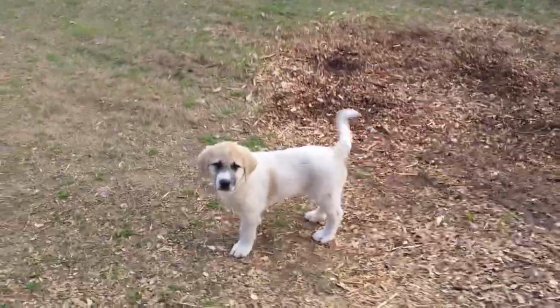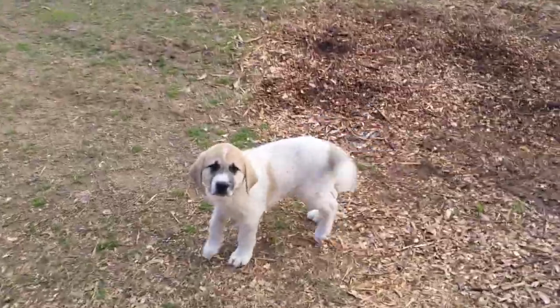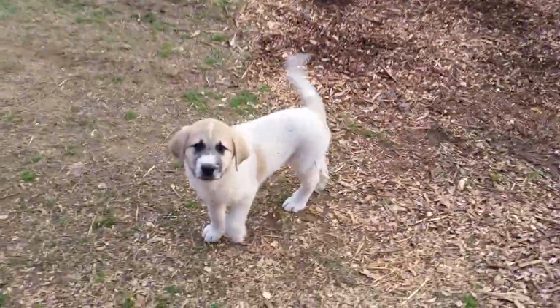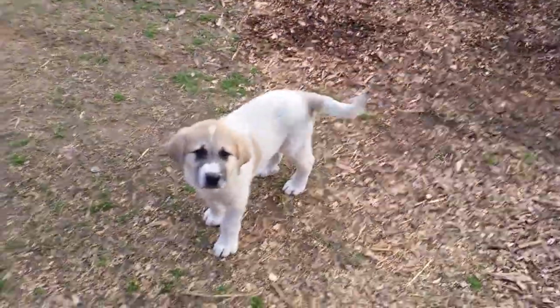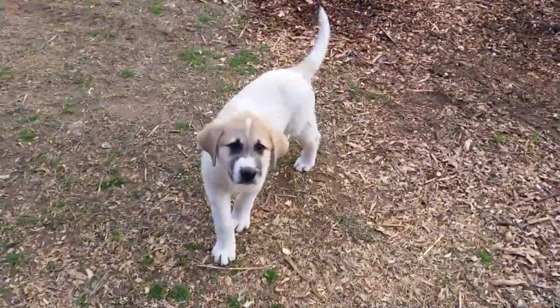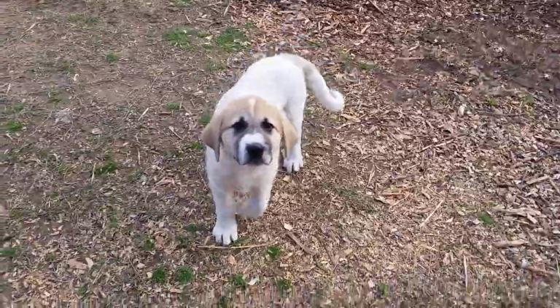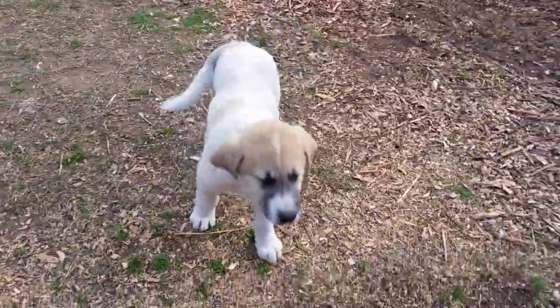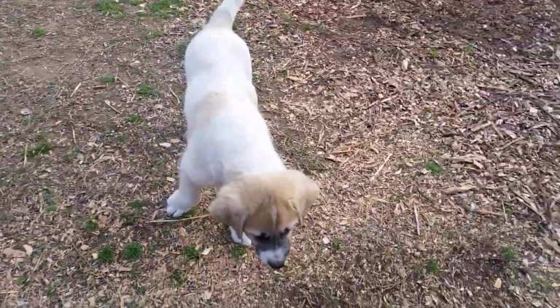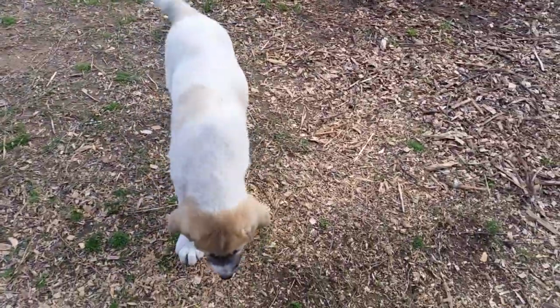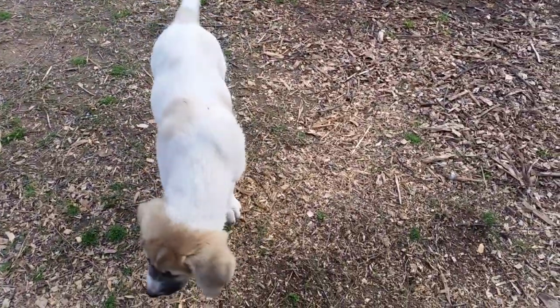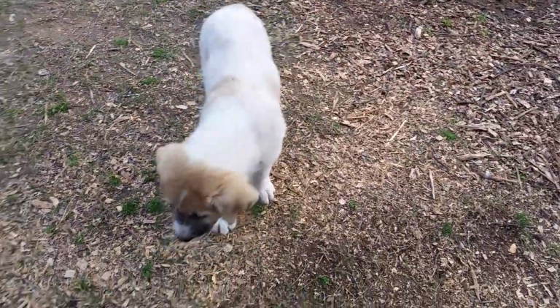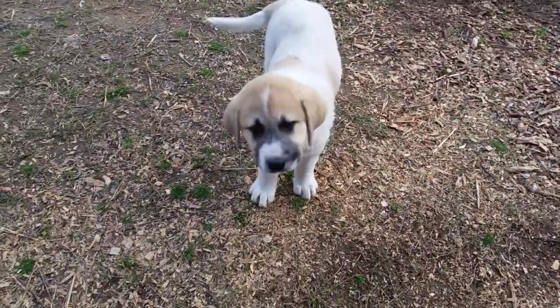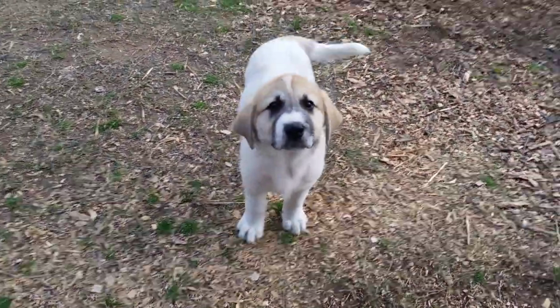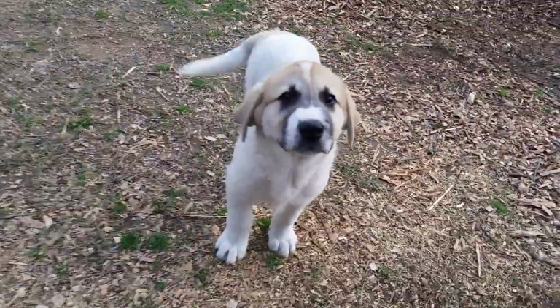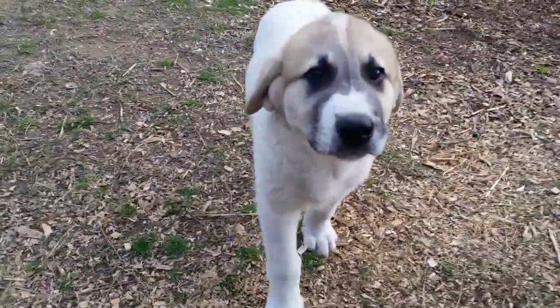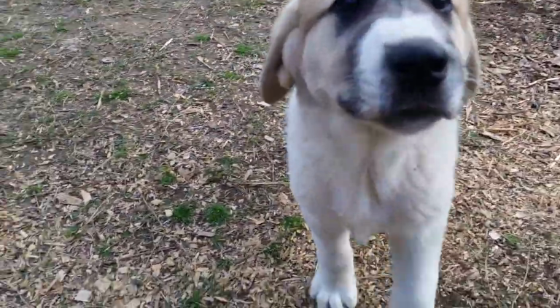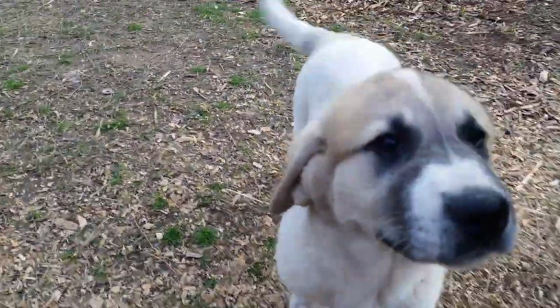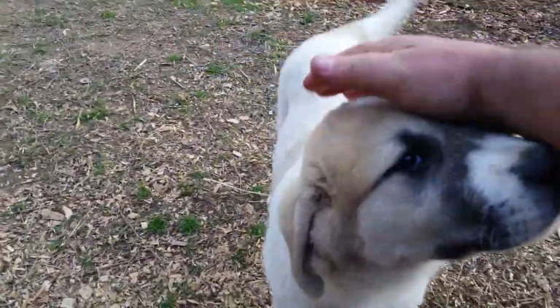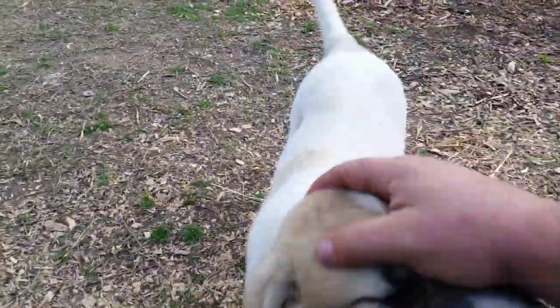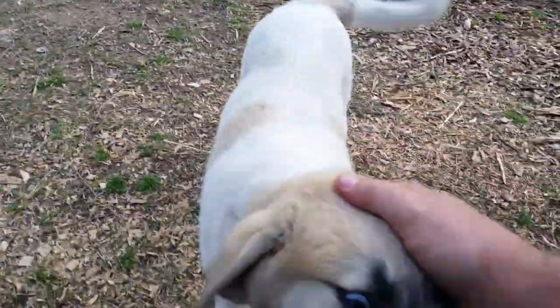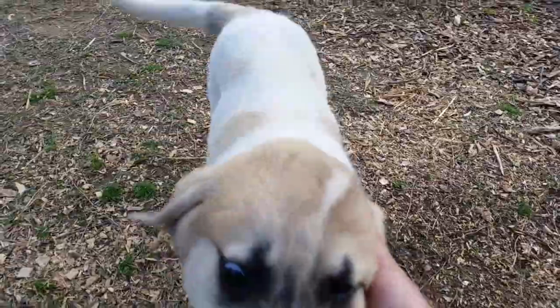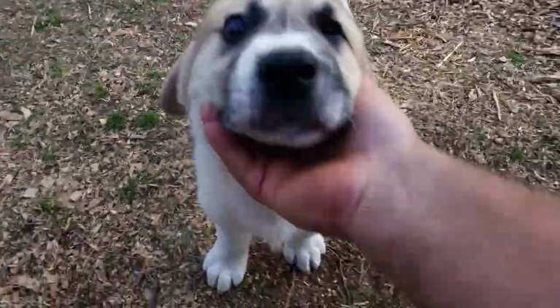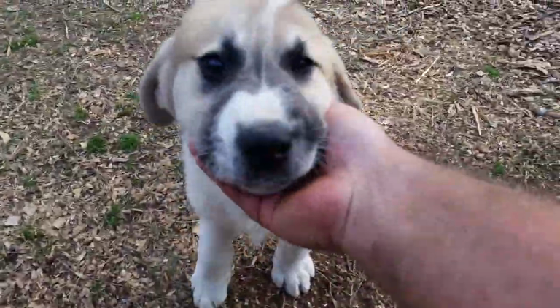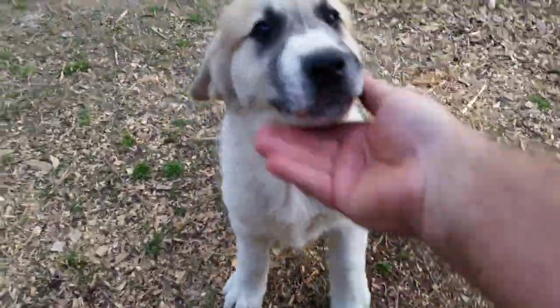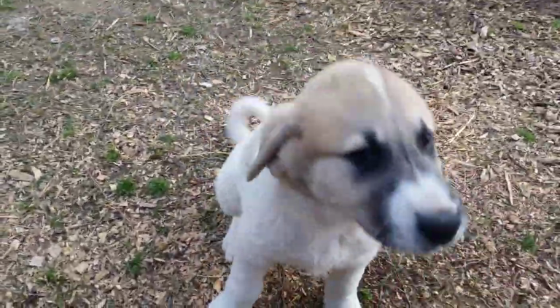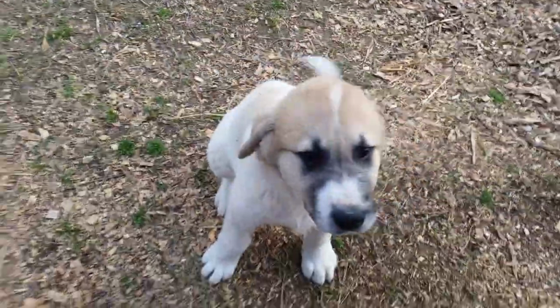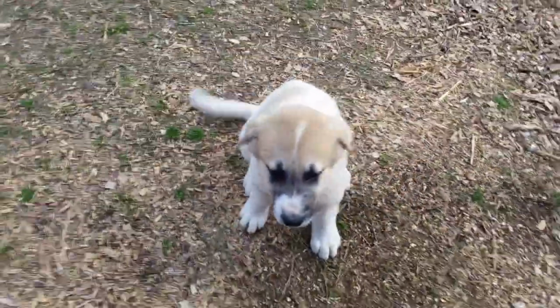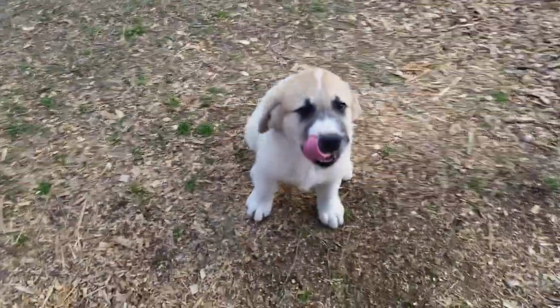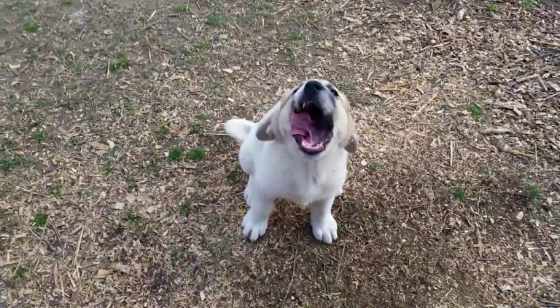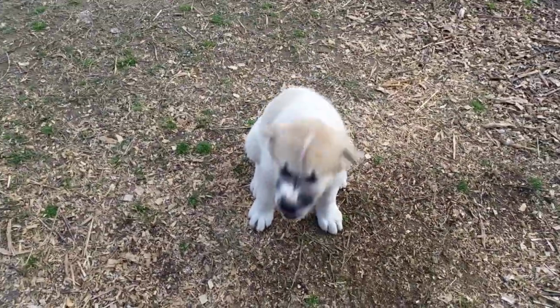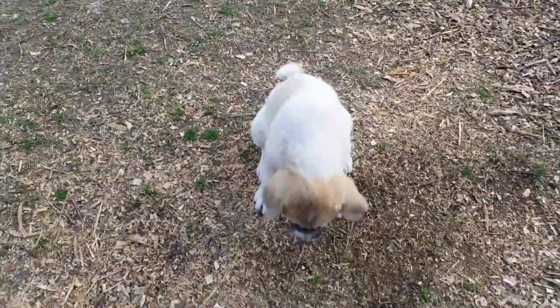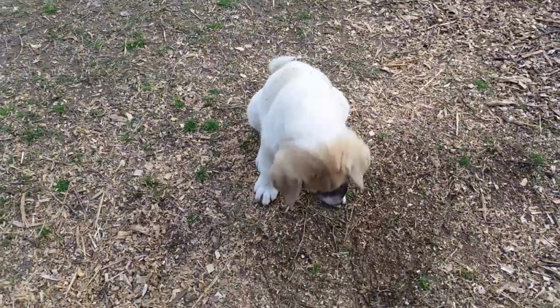Hey Max, you're a good boy. Come here Max, hey buddy. He'll weigh about 100 pounds when he grows up.